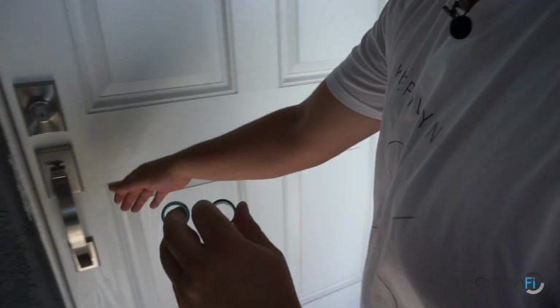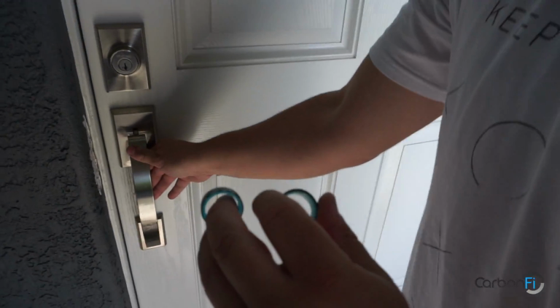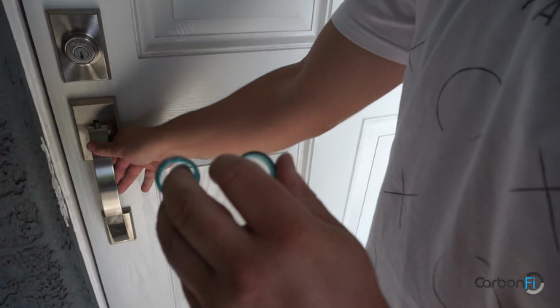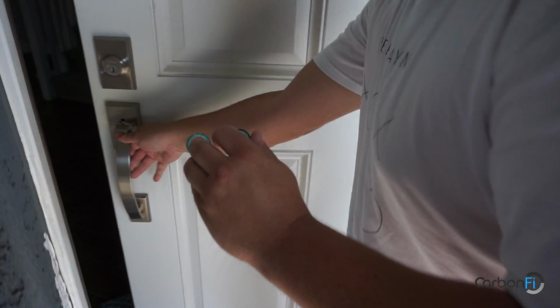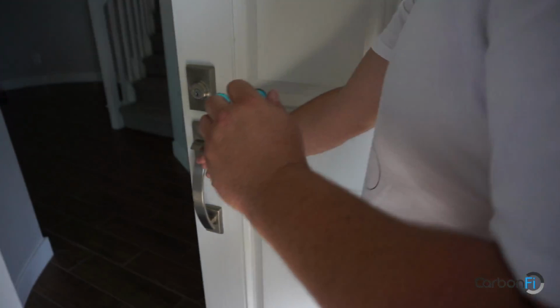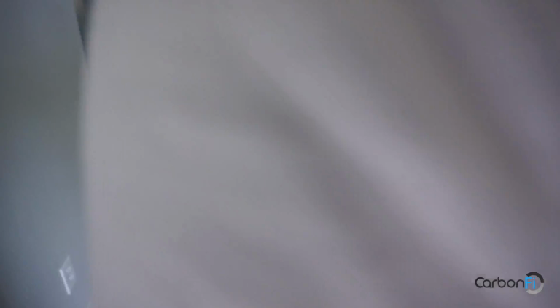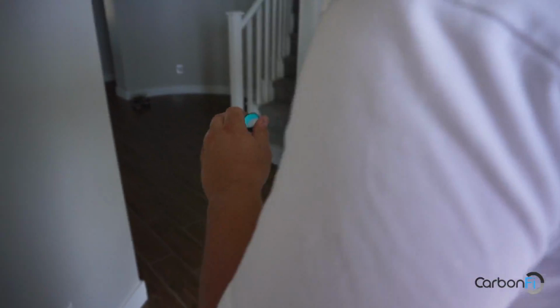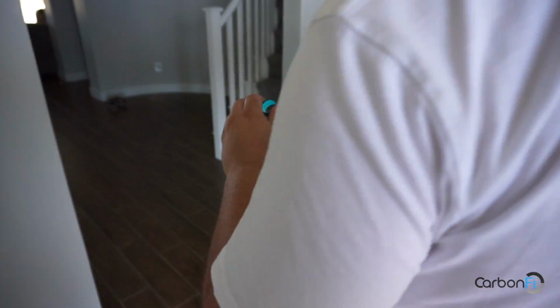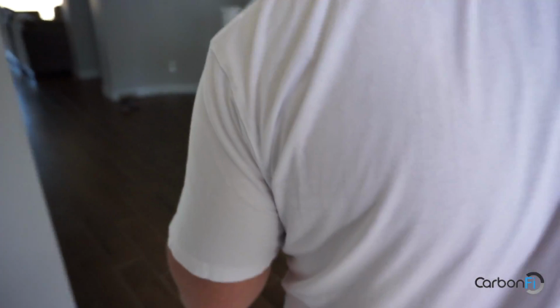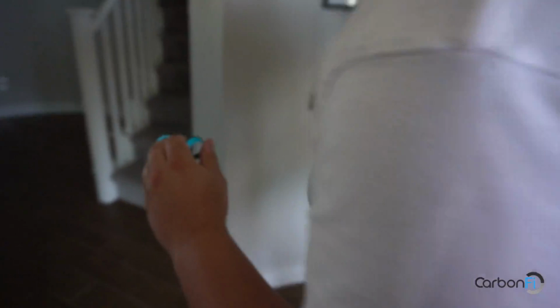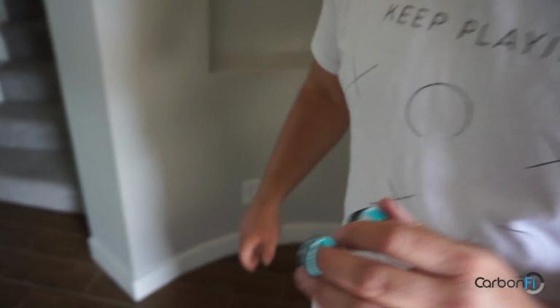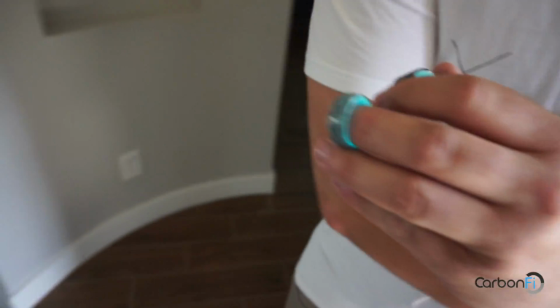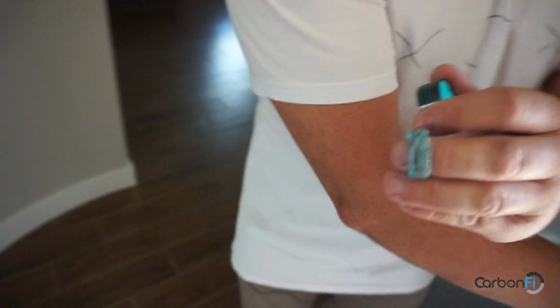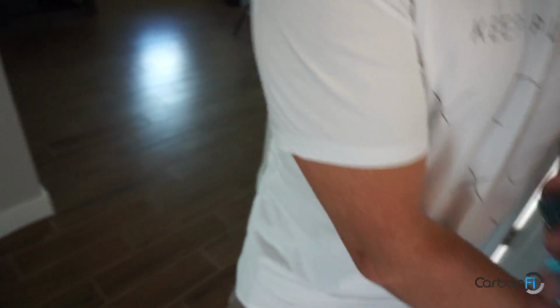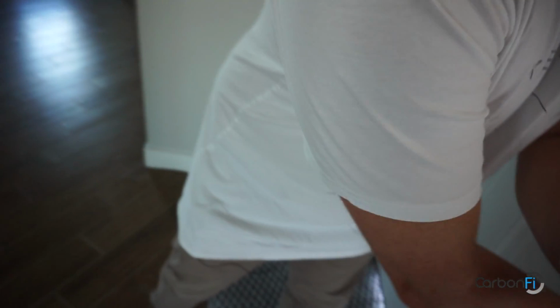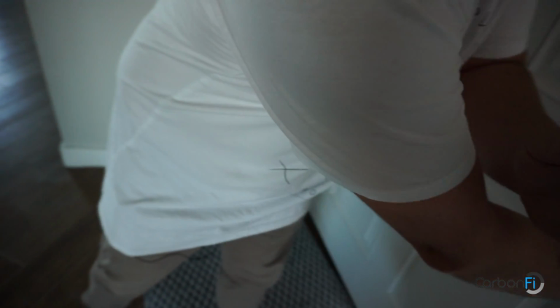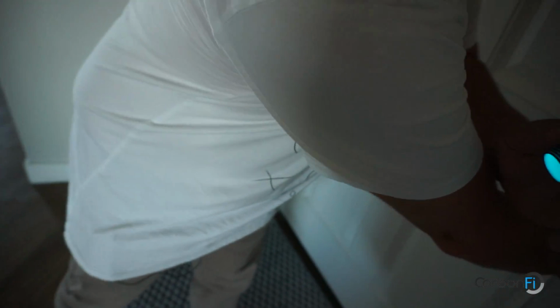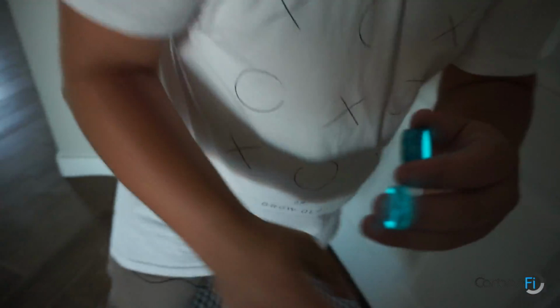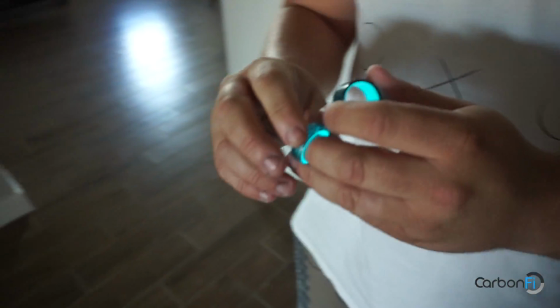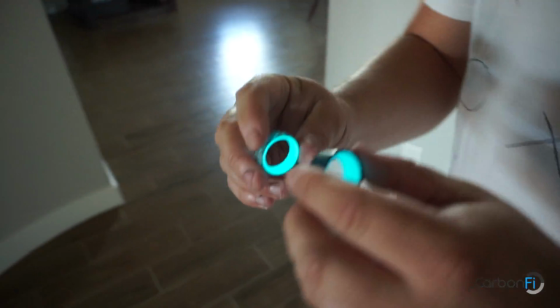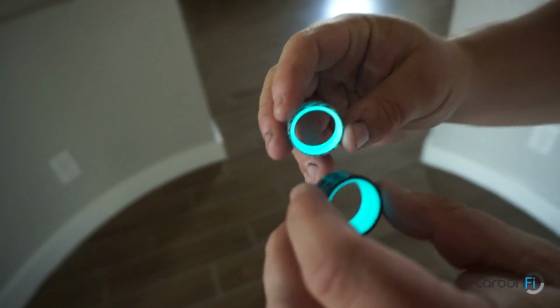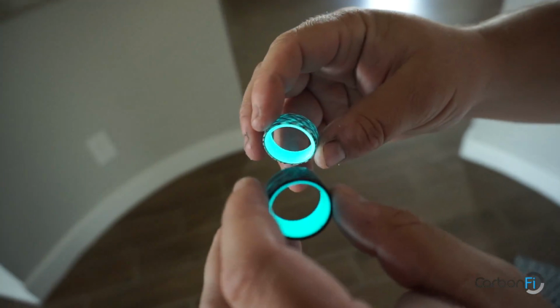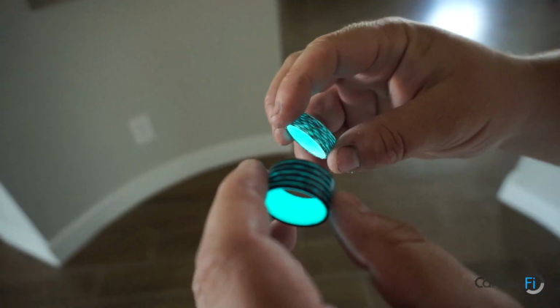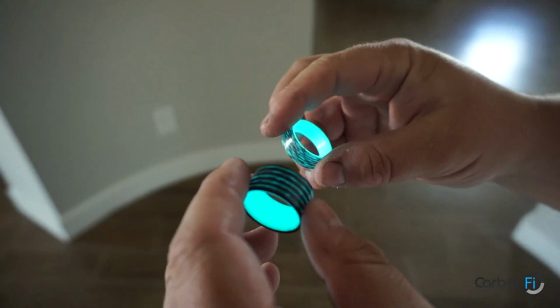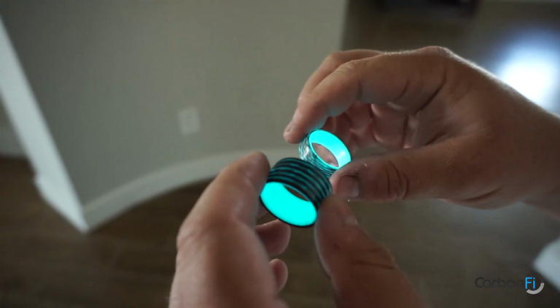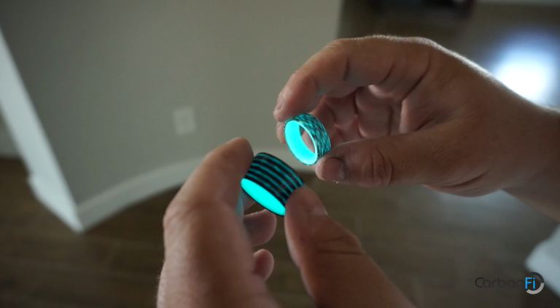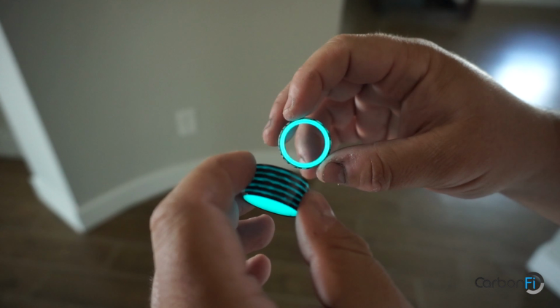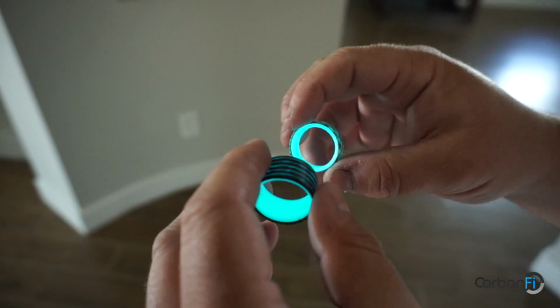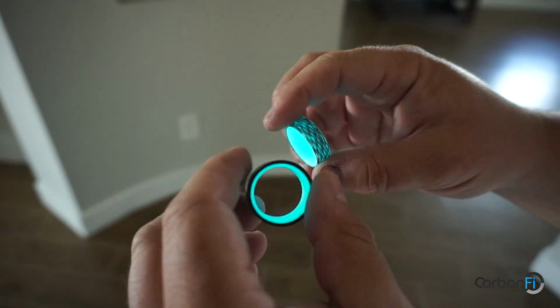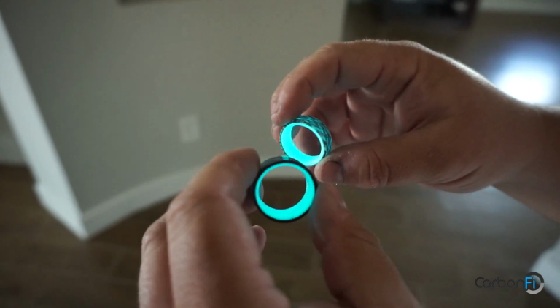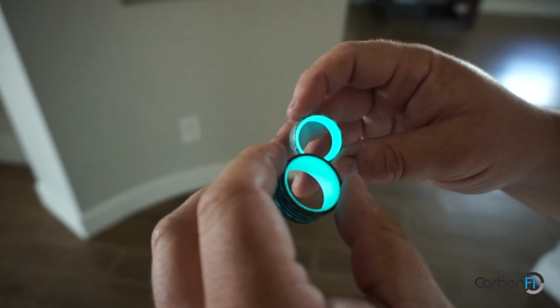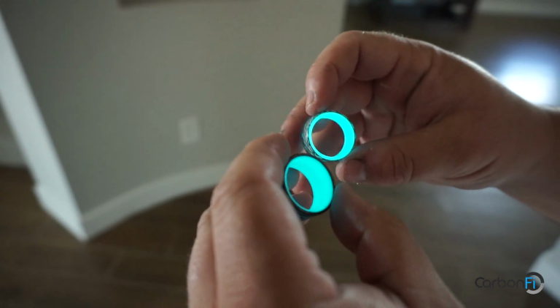Opening up my front door — come on in, you're now in my house. Let's close the door. And you can see they're already glowing and look amazing. So this is just walking inside.